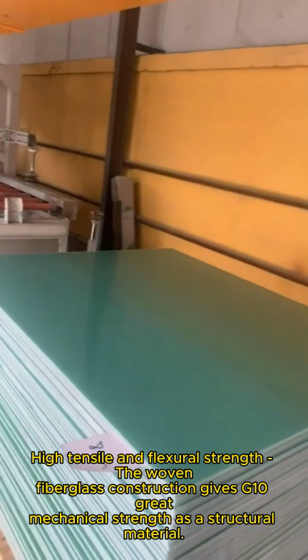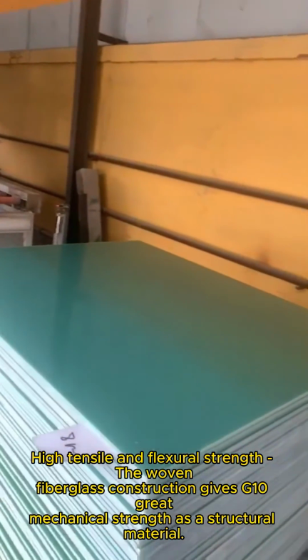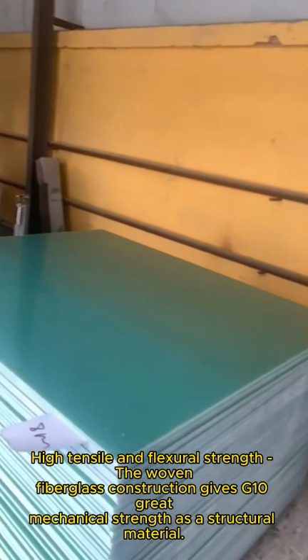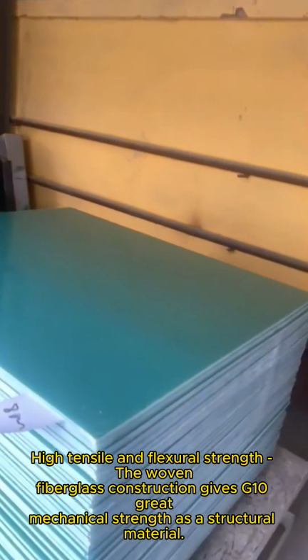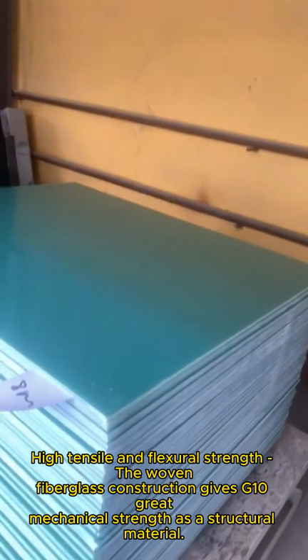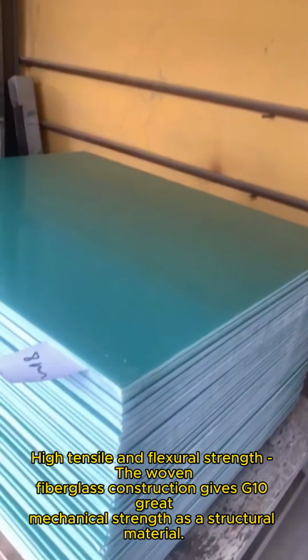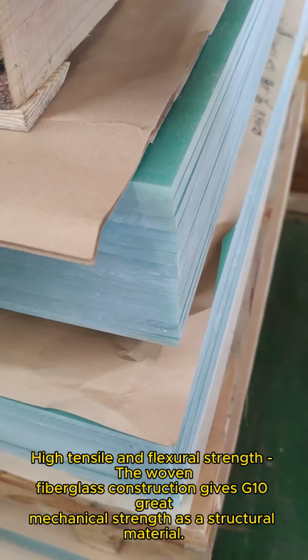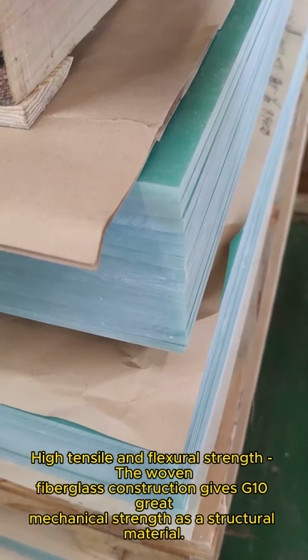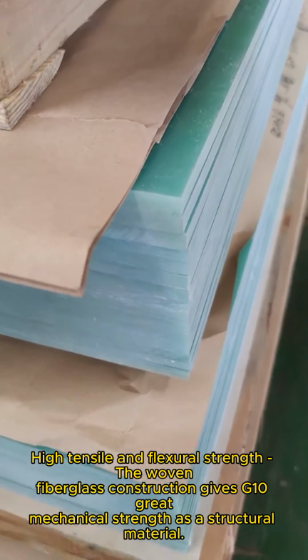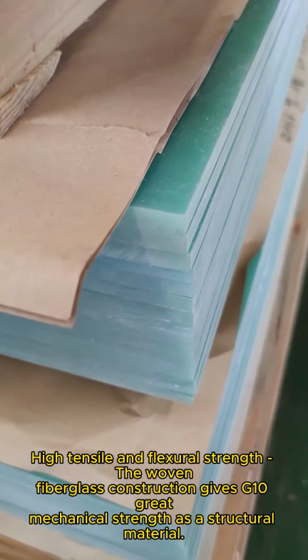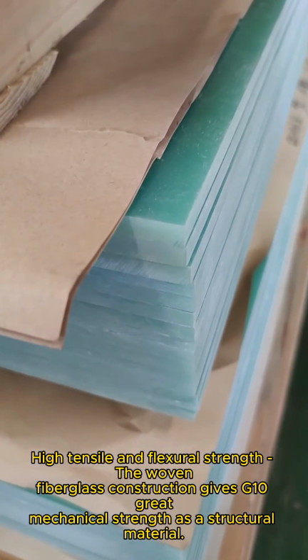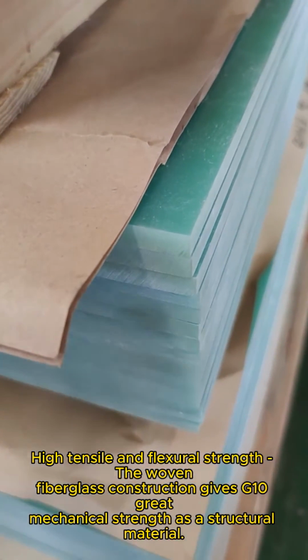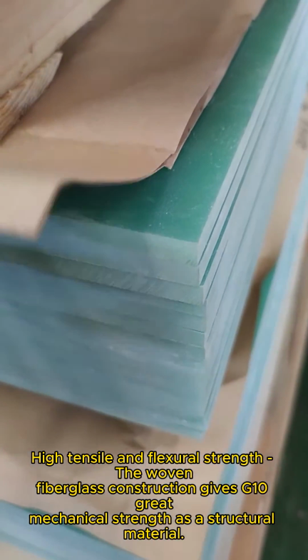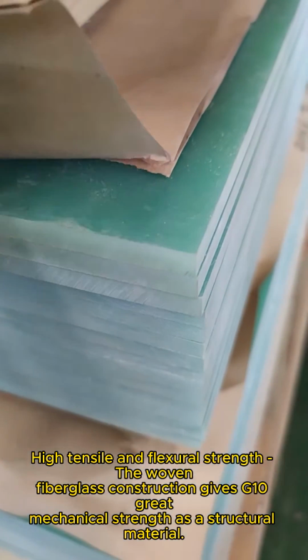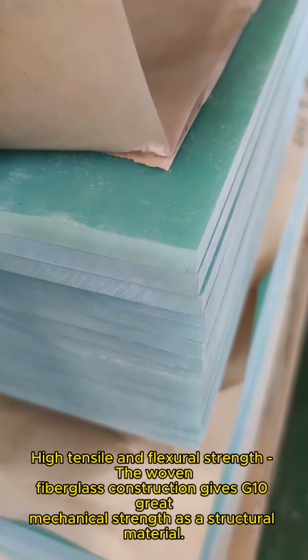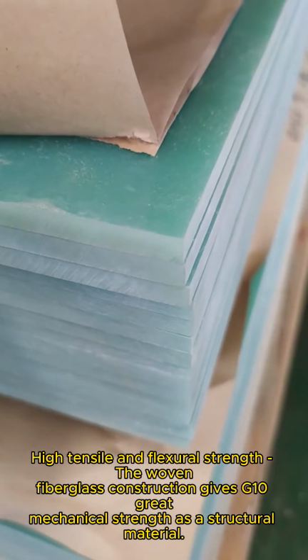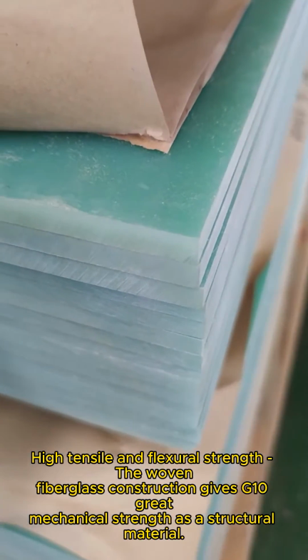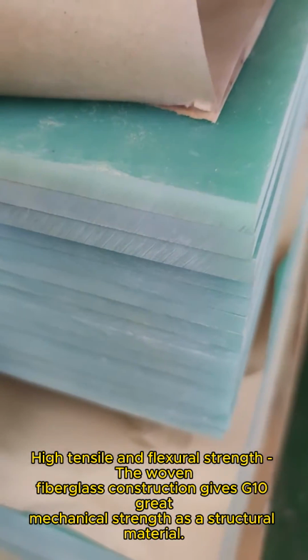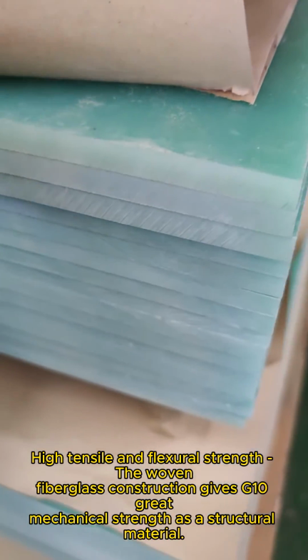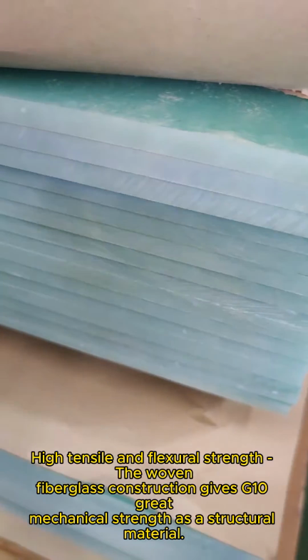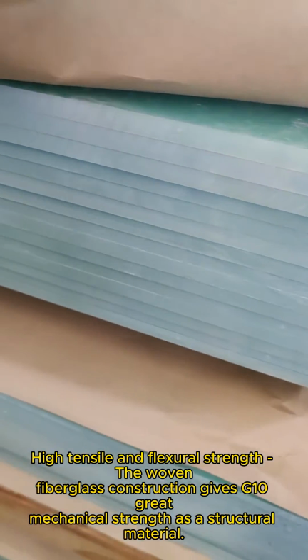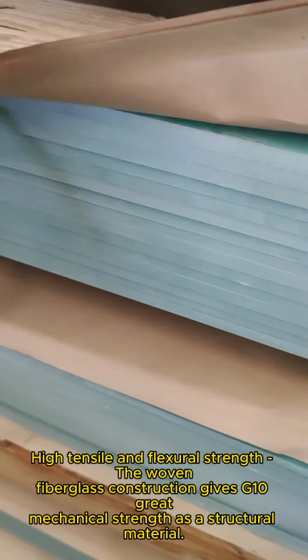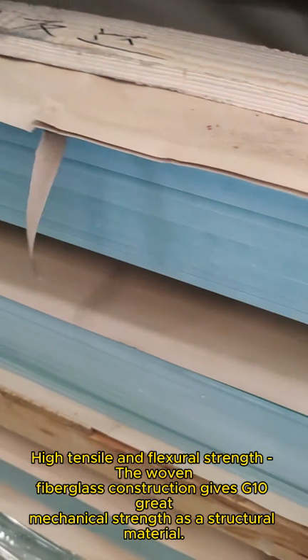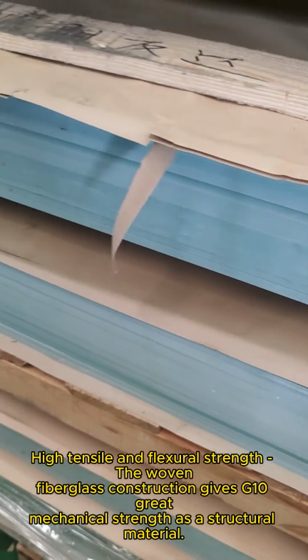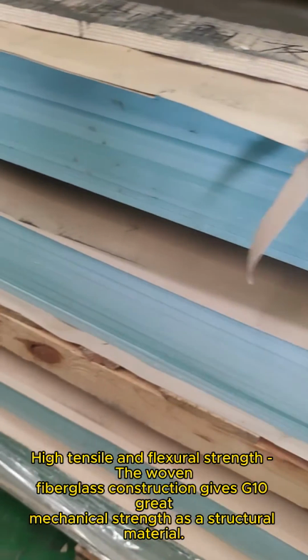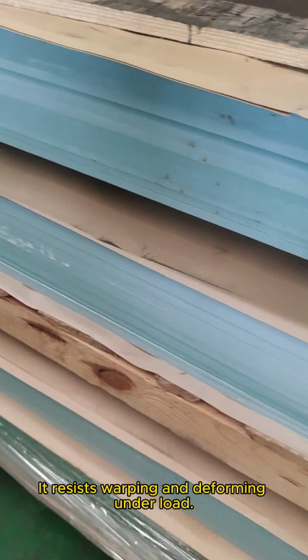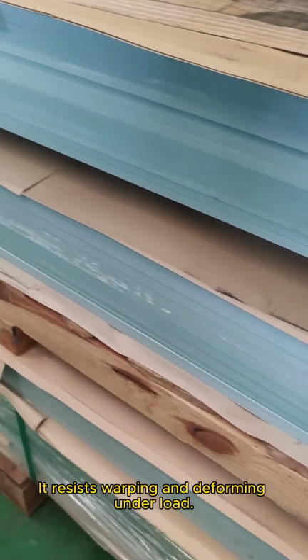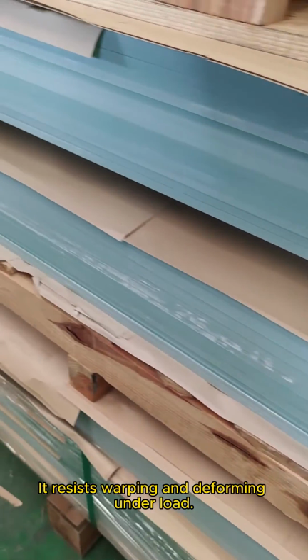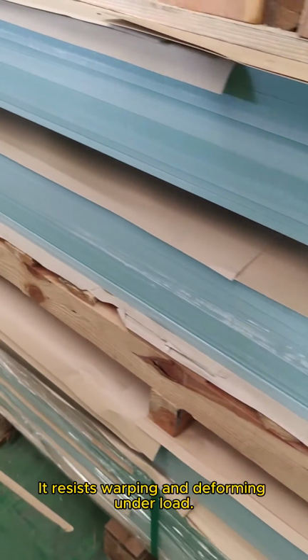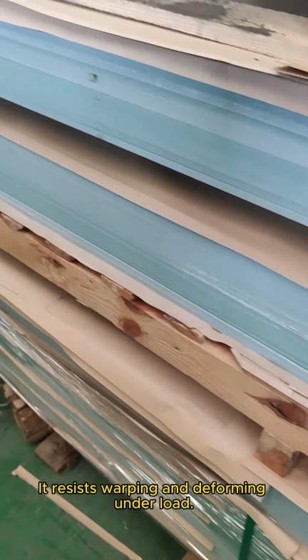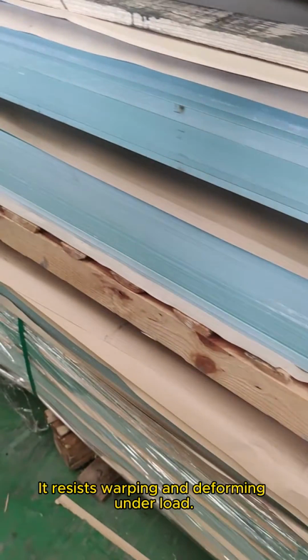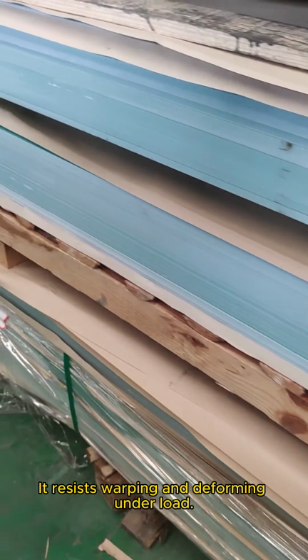High tensile and flexural strength. The woven fiberglass construction gives G10 great mechanical strength as a structural material. It resists warping and deforming under load.